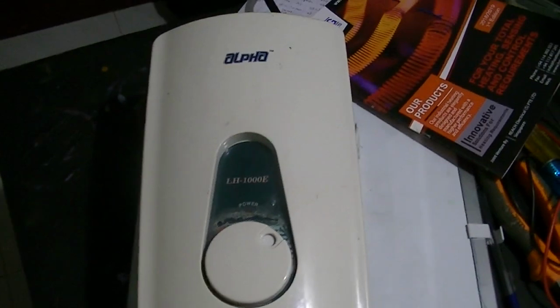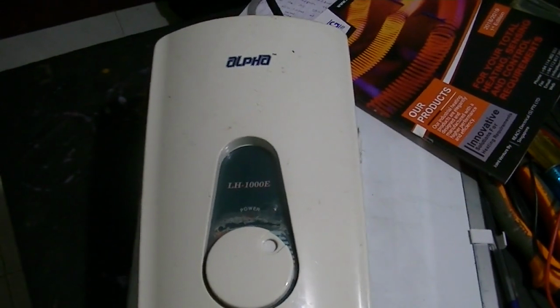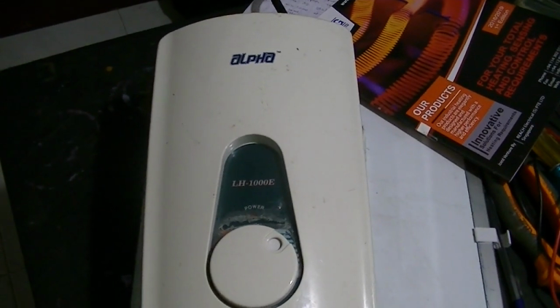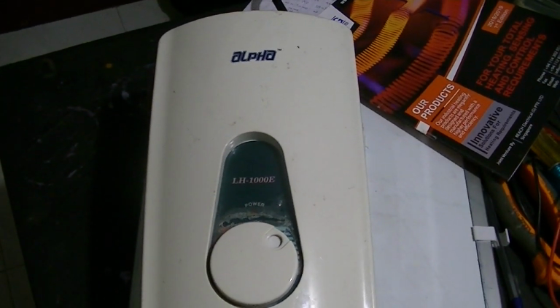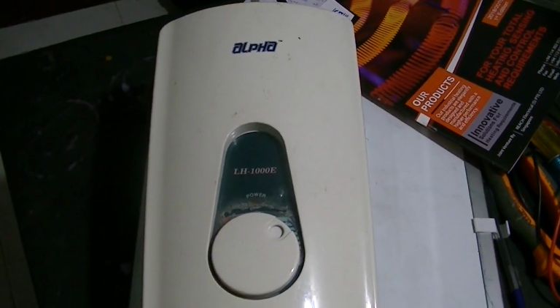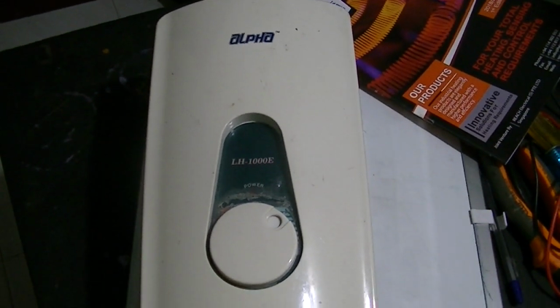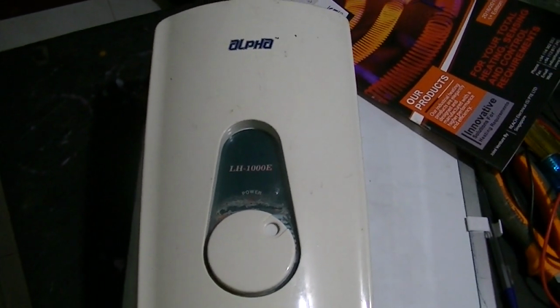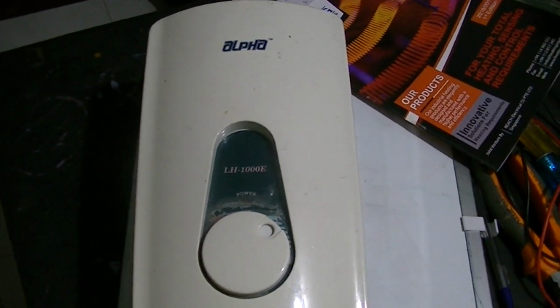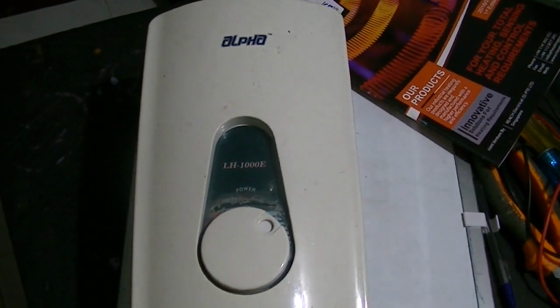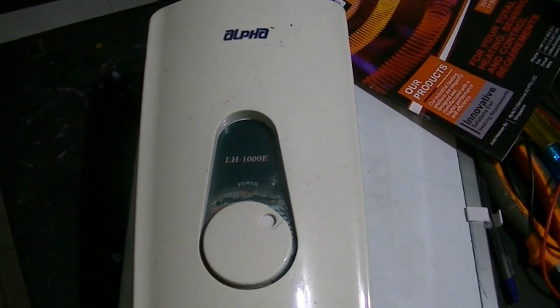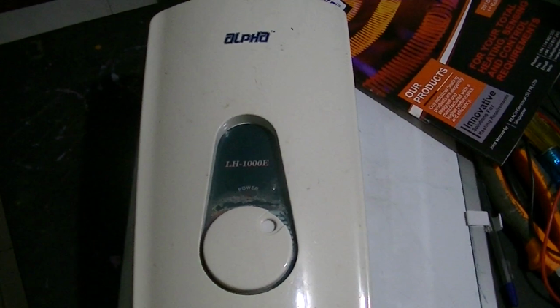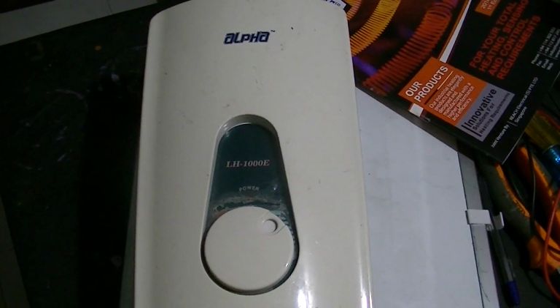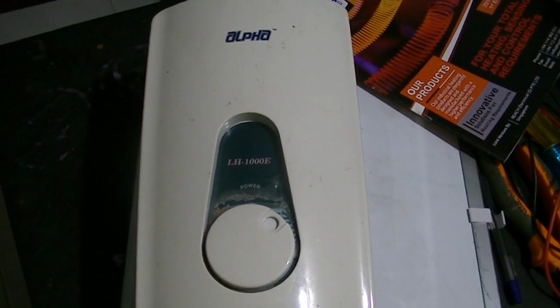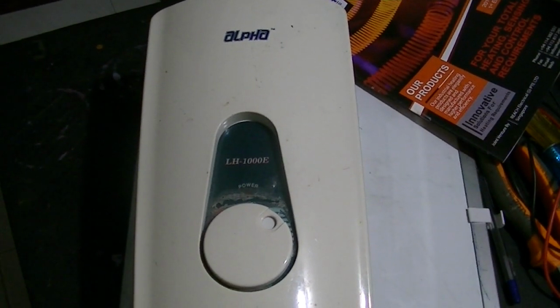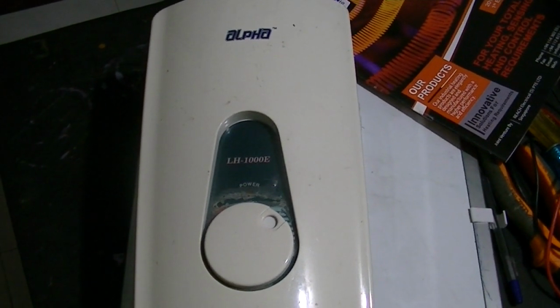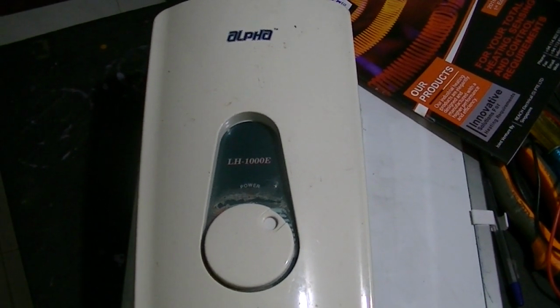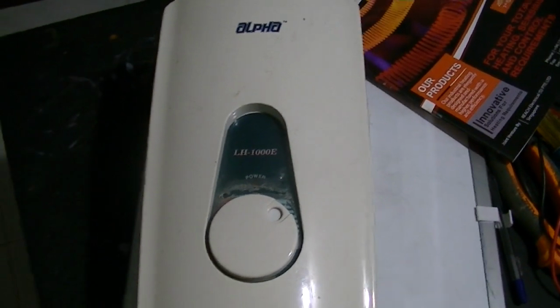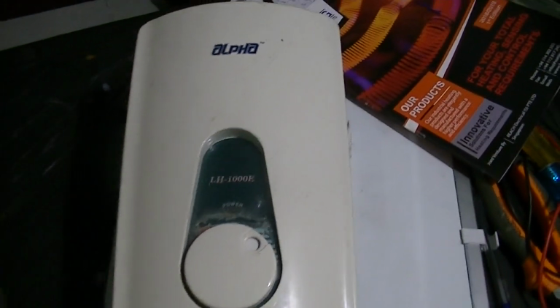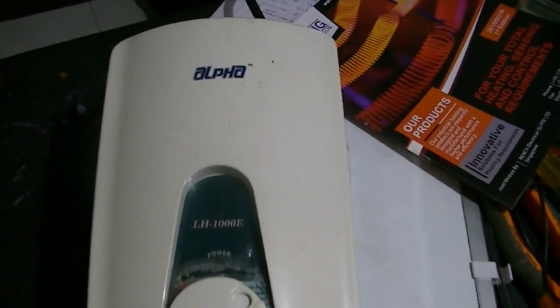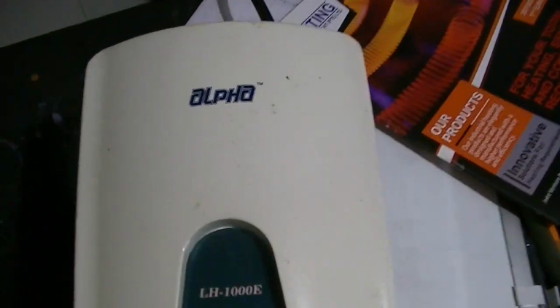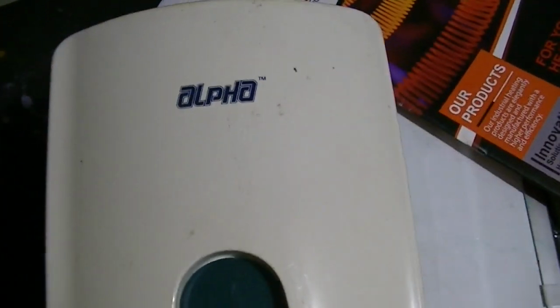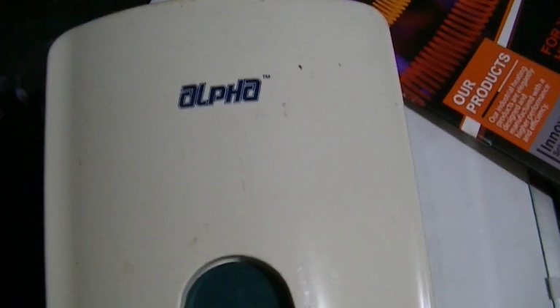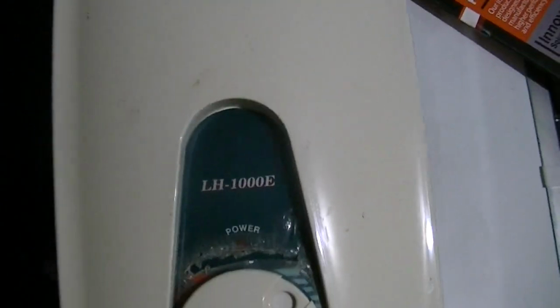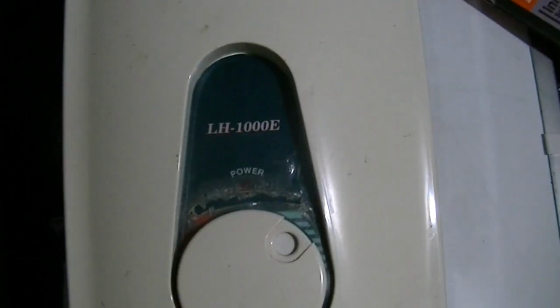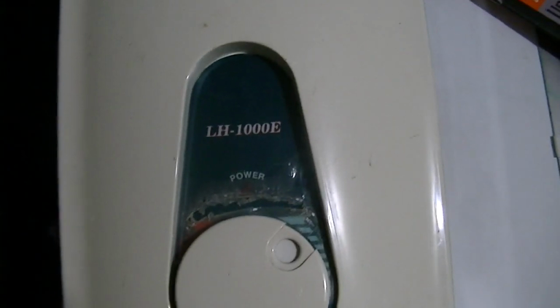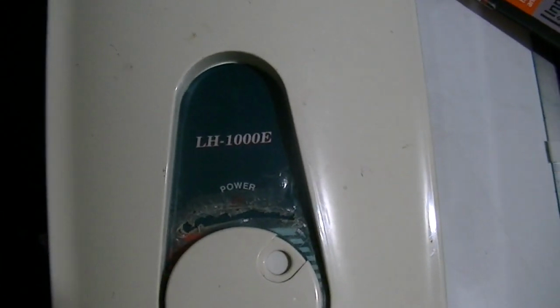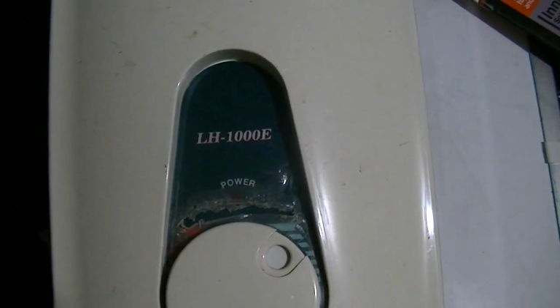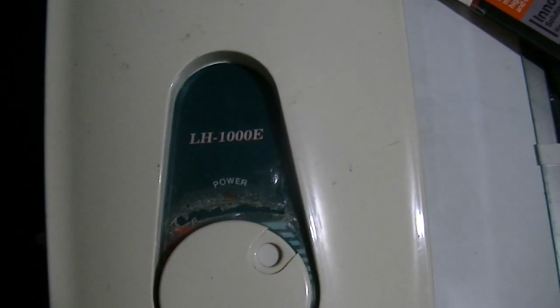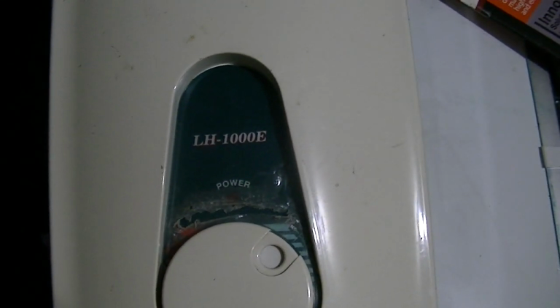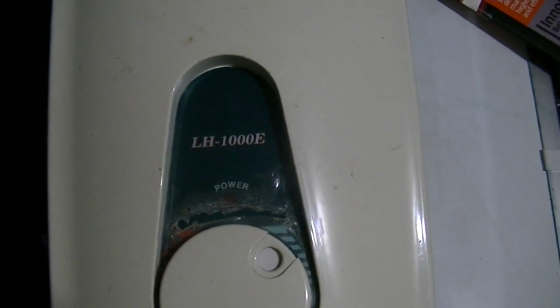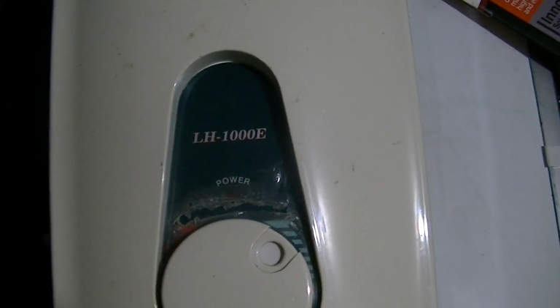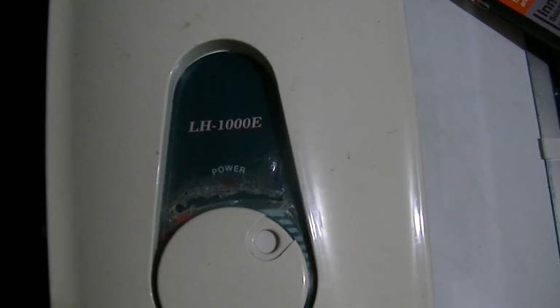Today we are going to look at the properties of an instant water heater or a geyser. This model is HALFA and its model number is LH-1000E.